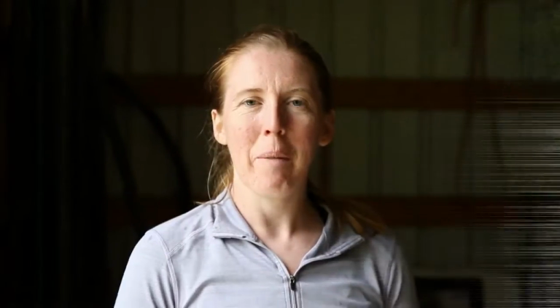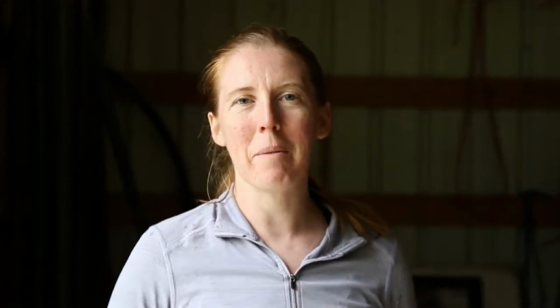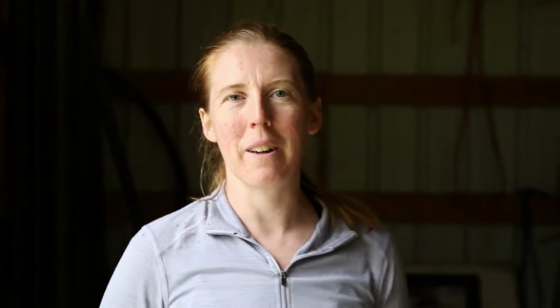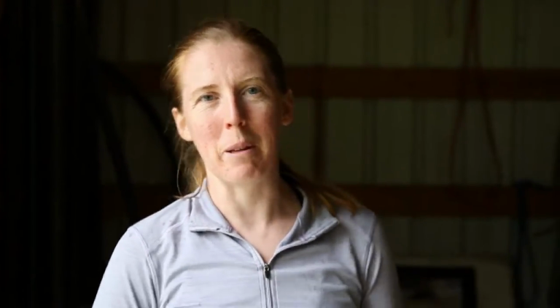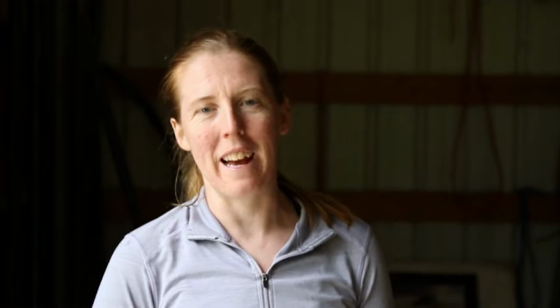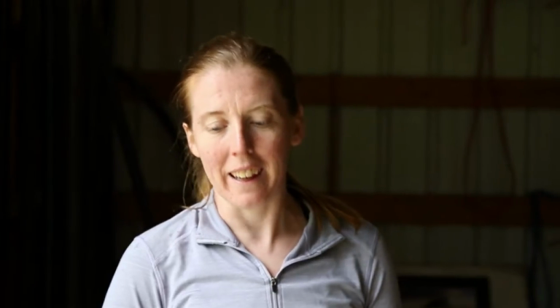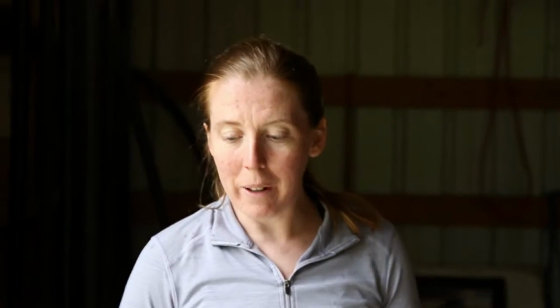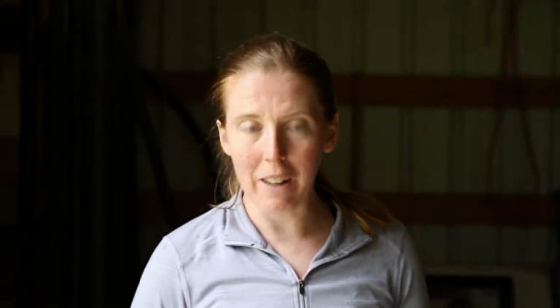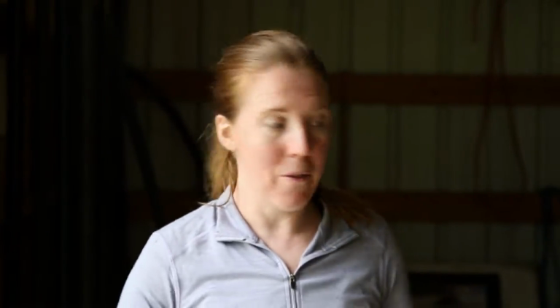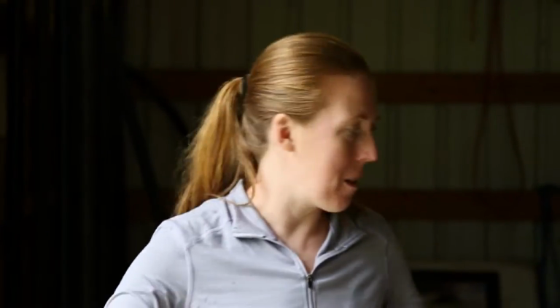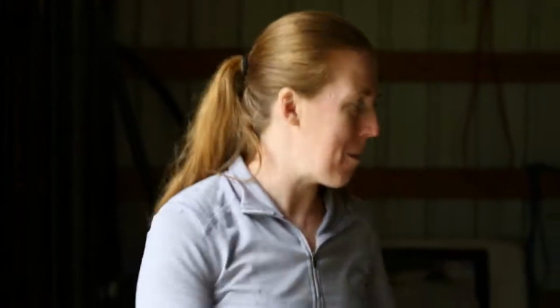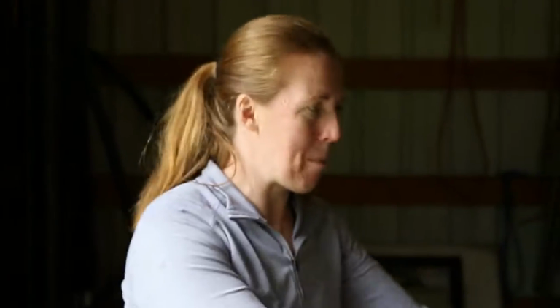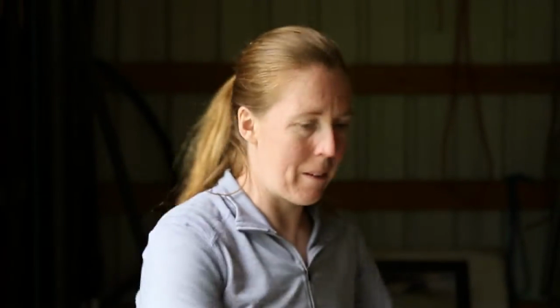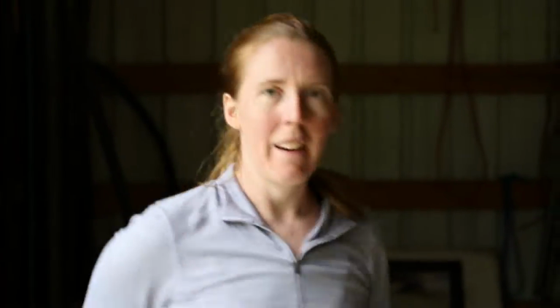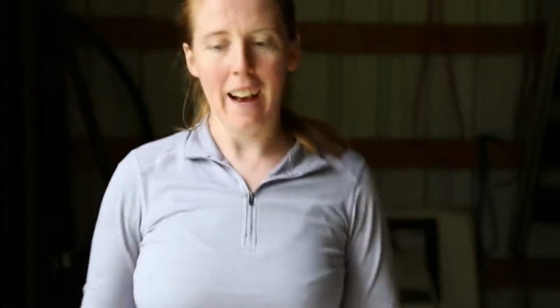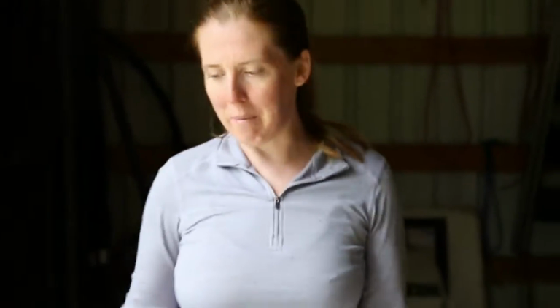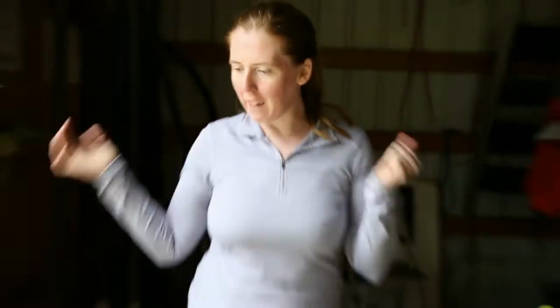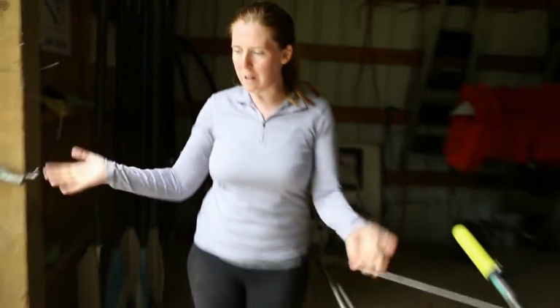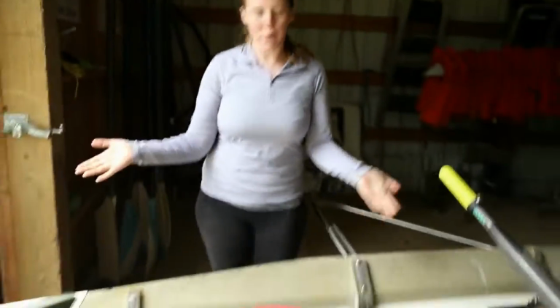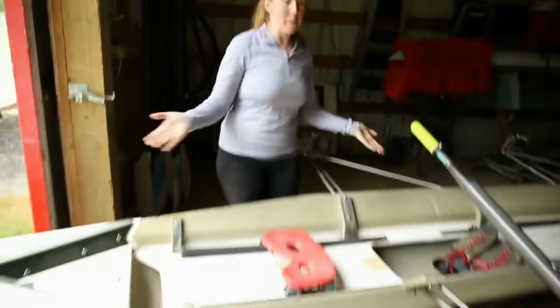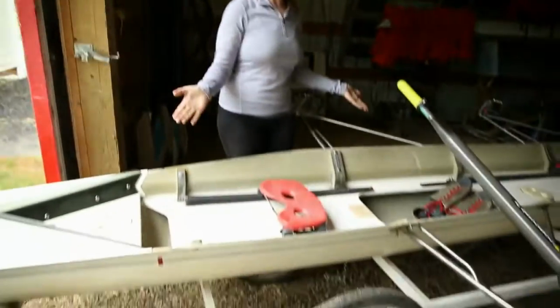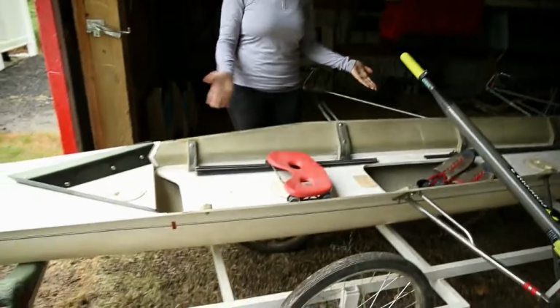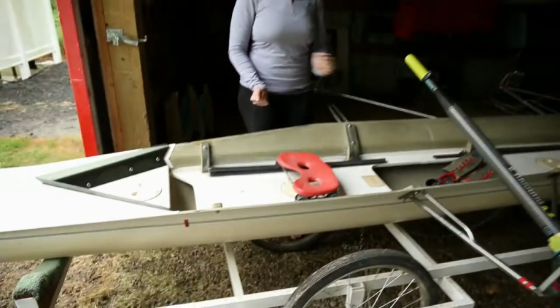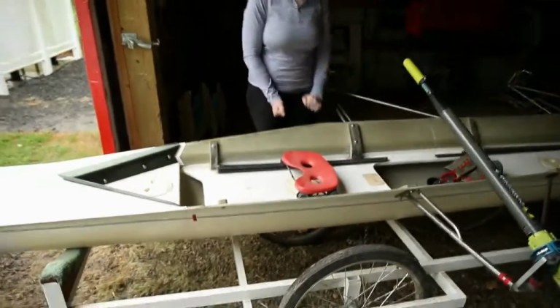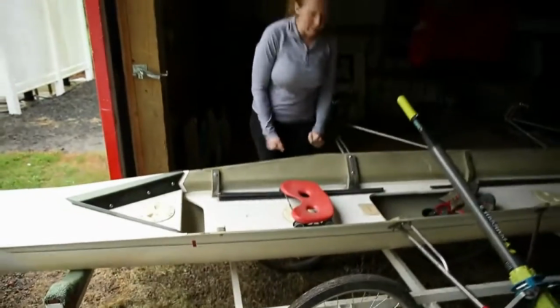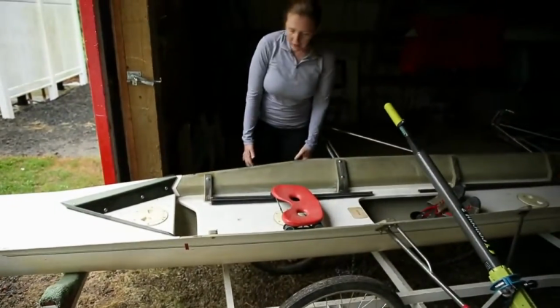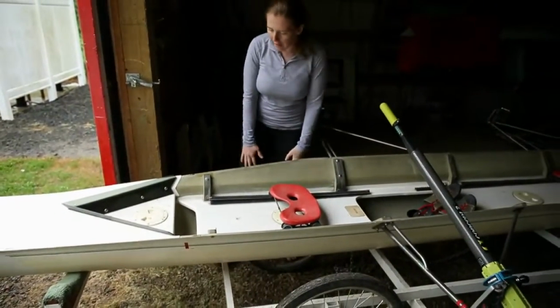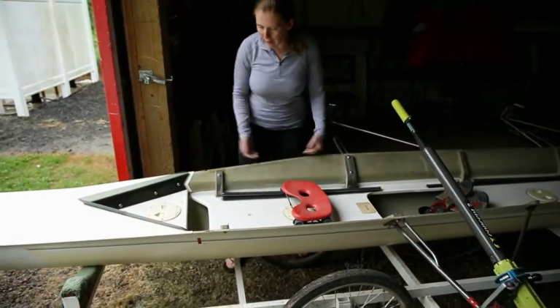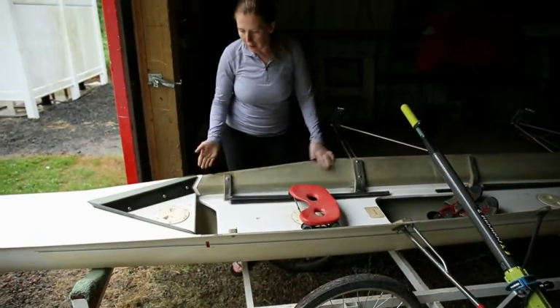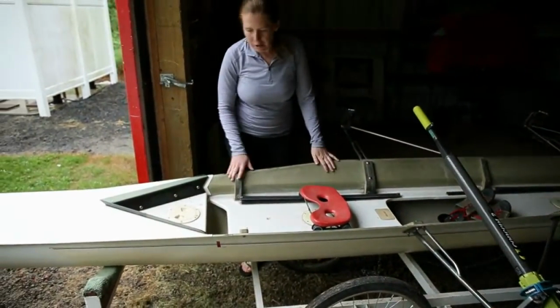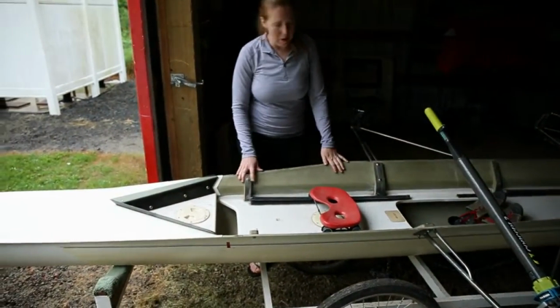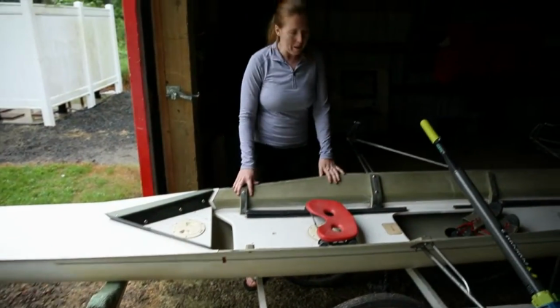Welcome to Rowing 2 Bits with Natalie. We're going to go over the parts of the boat. I have one of my wonderful vintage boats here from Salem Rowing Club that they've let me use to show you the parts.